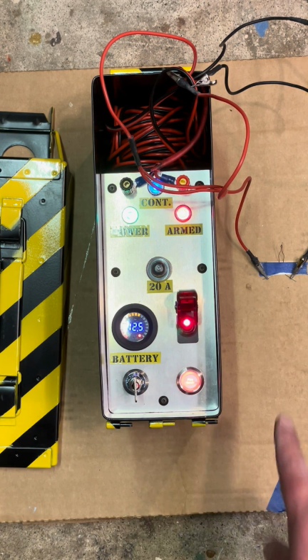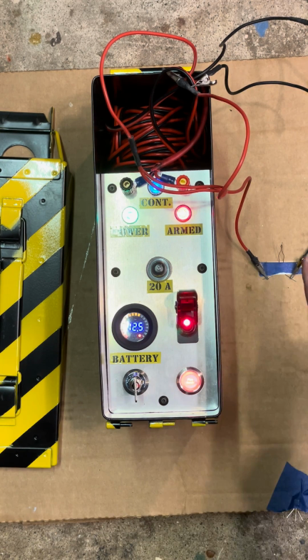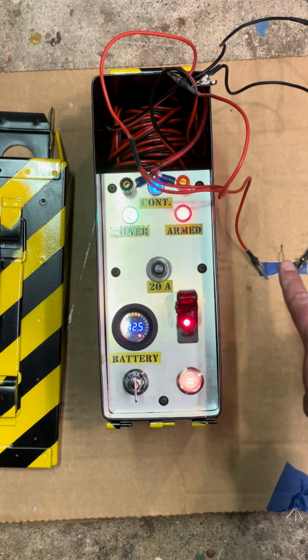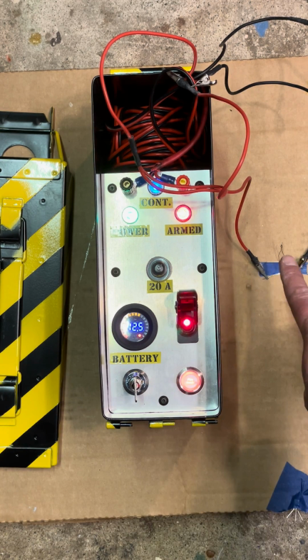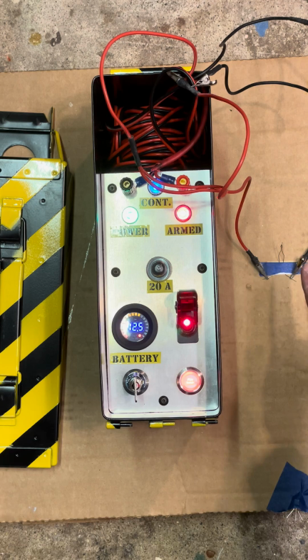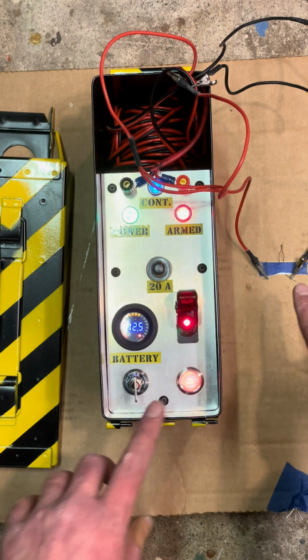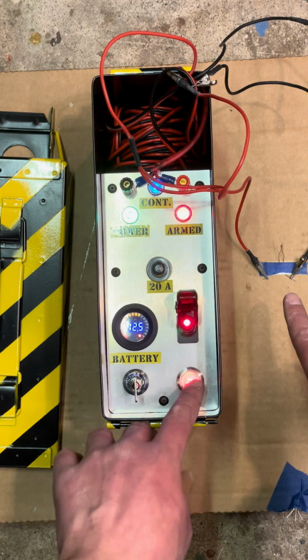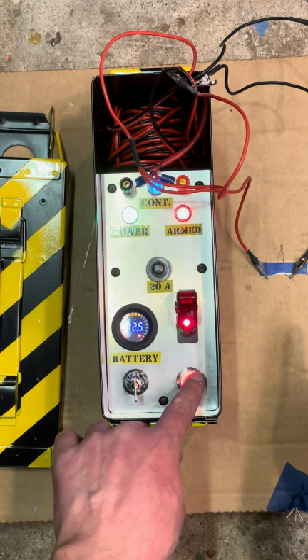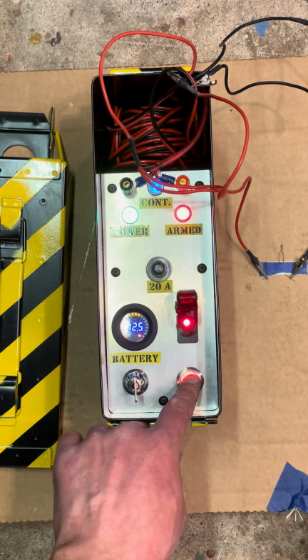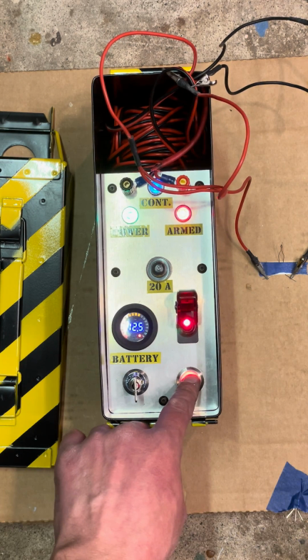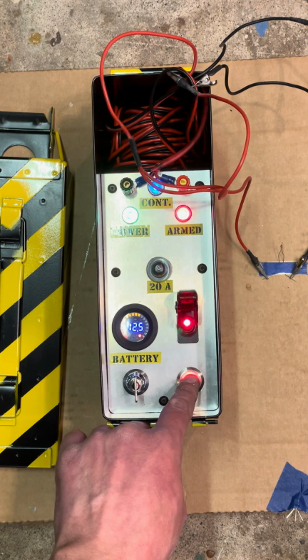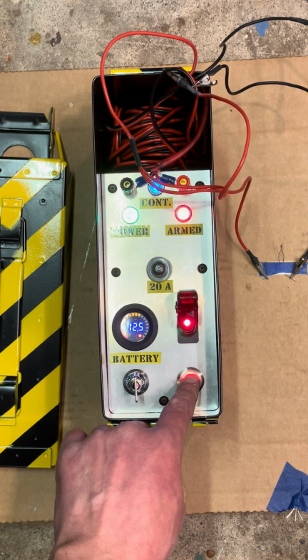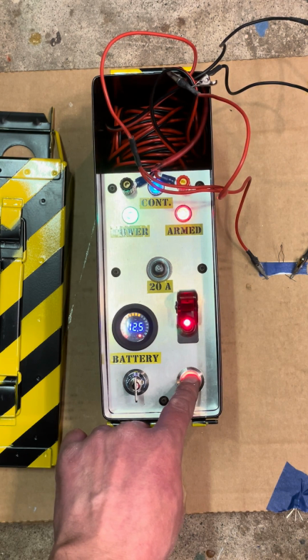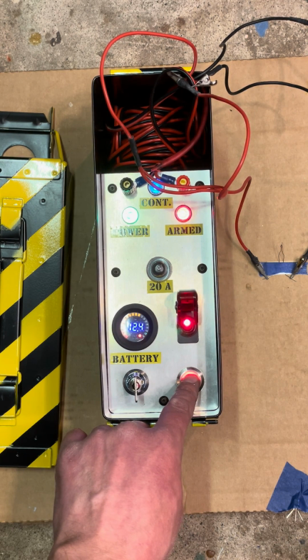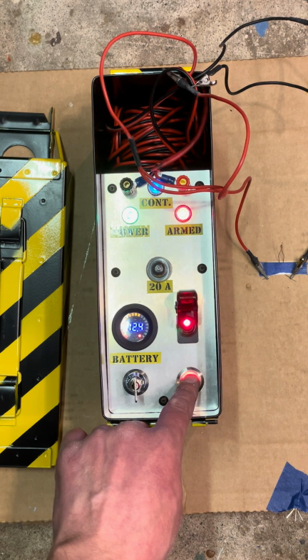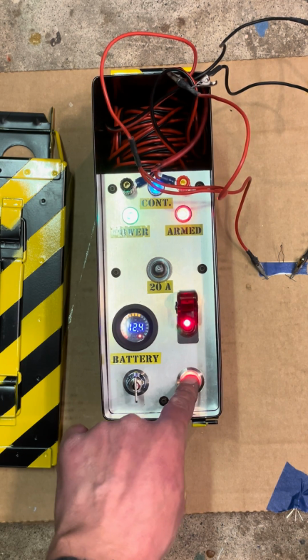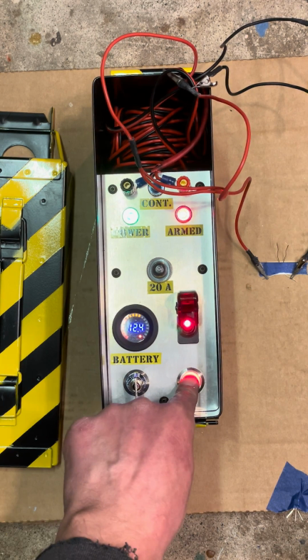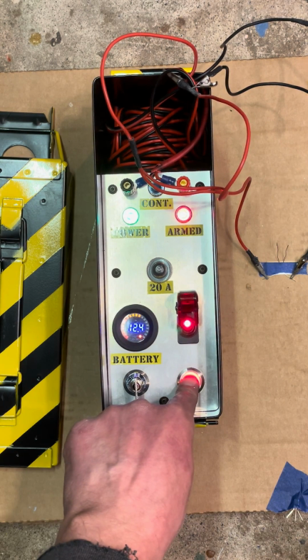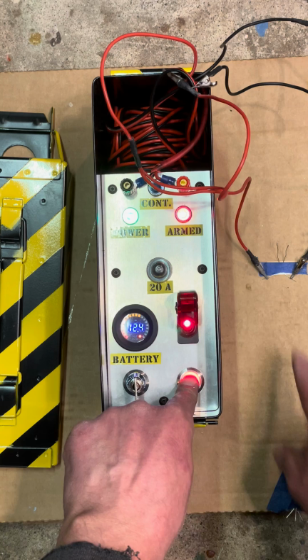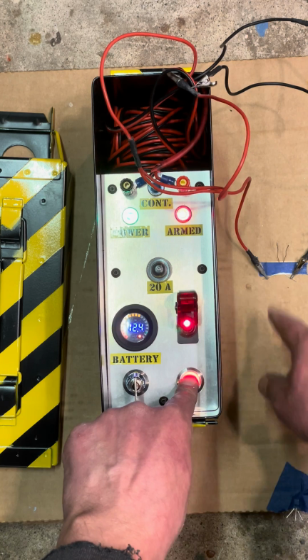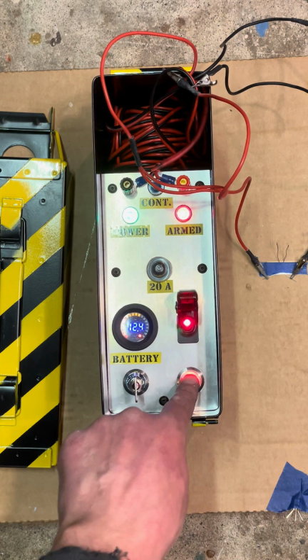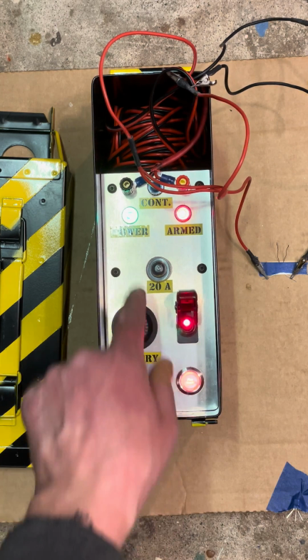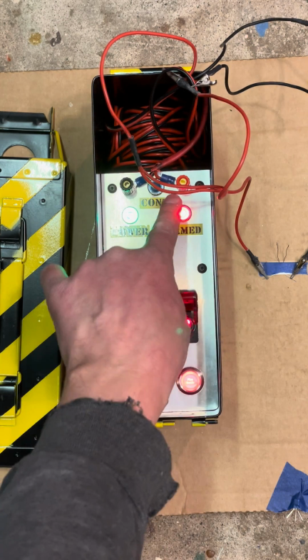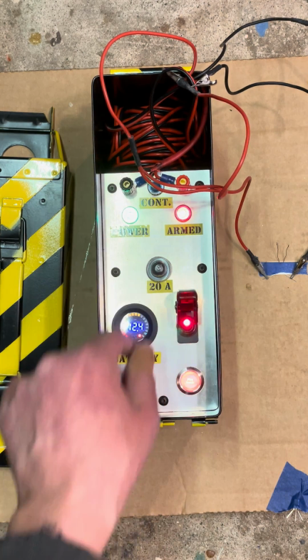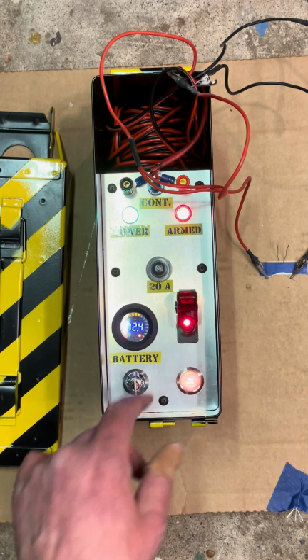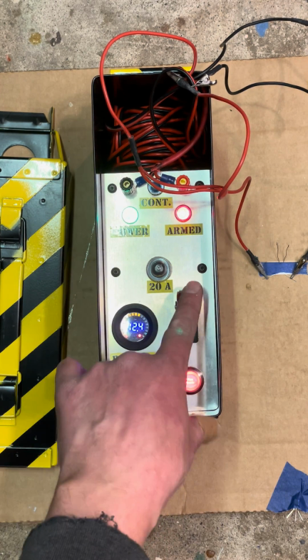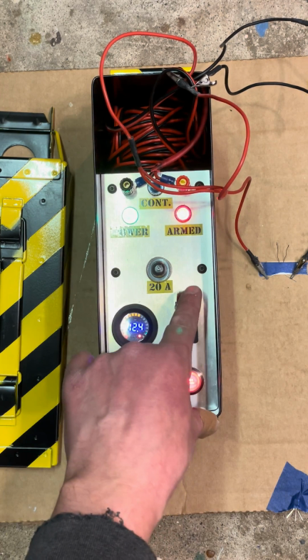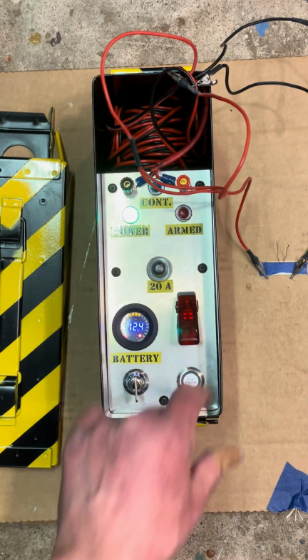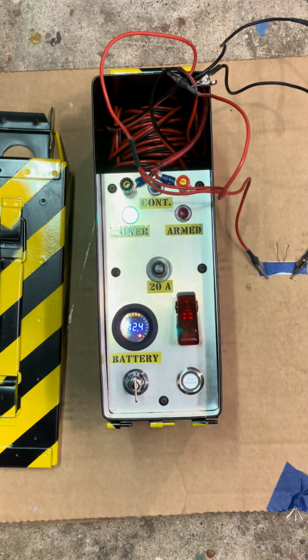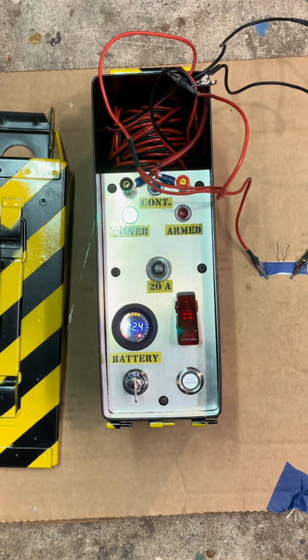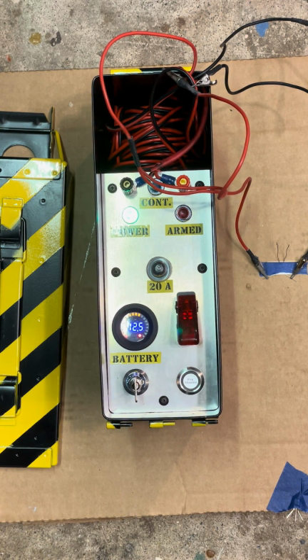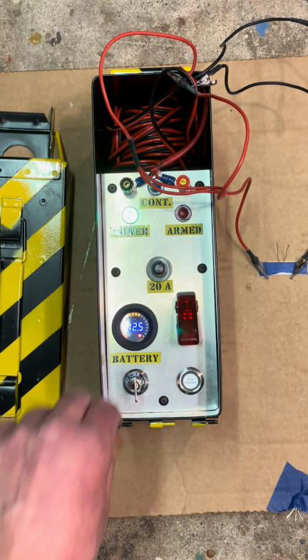And then if you watch over here — five, four, three, two, one. And that burned. Continuity light went out. System is now disarmed.